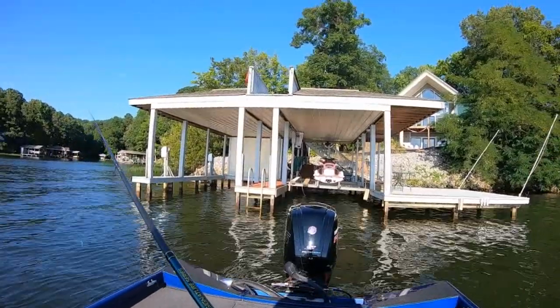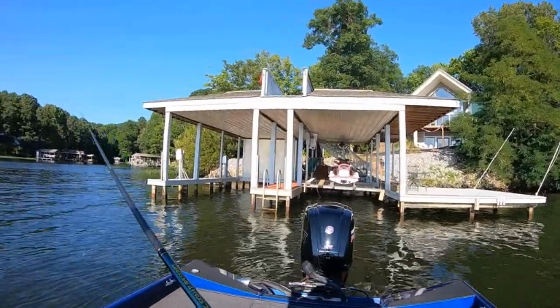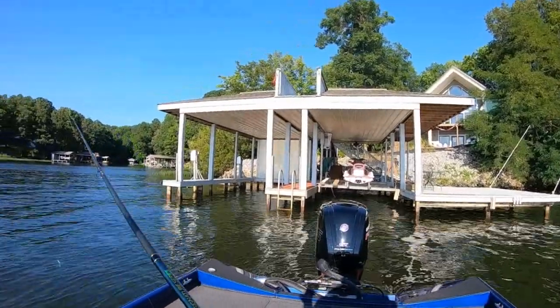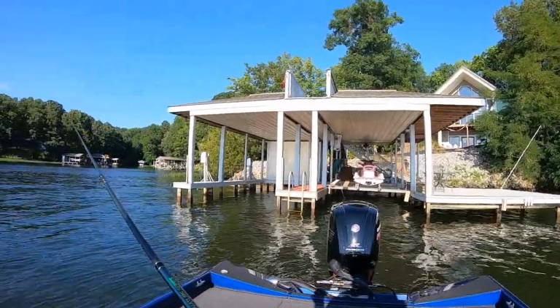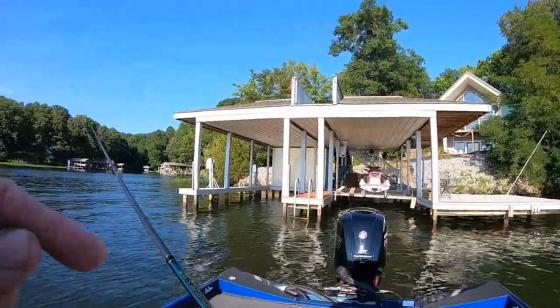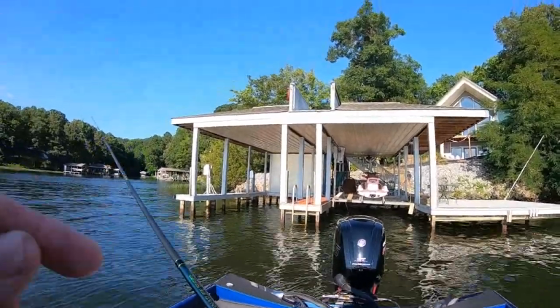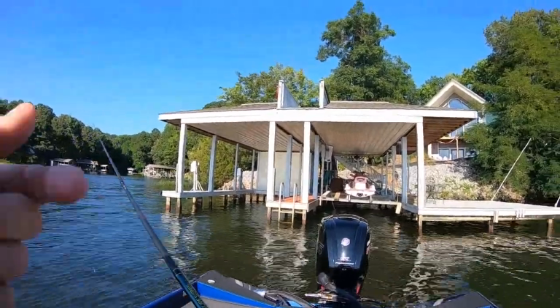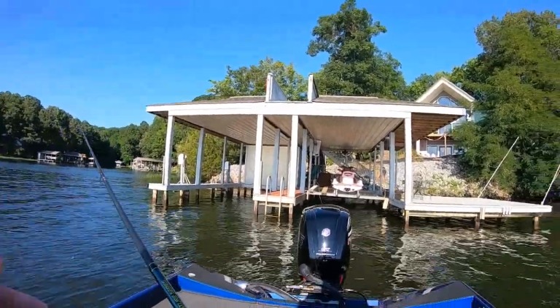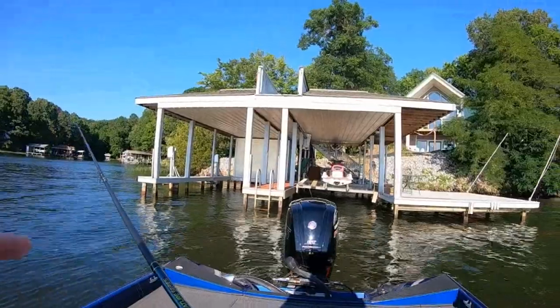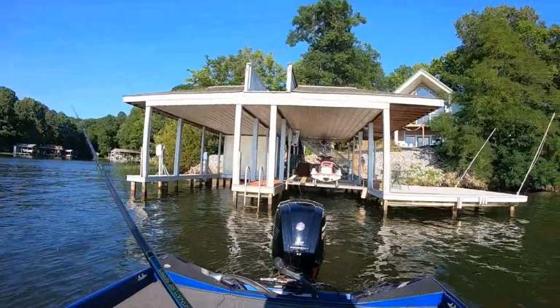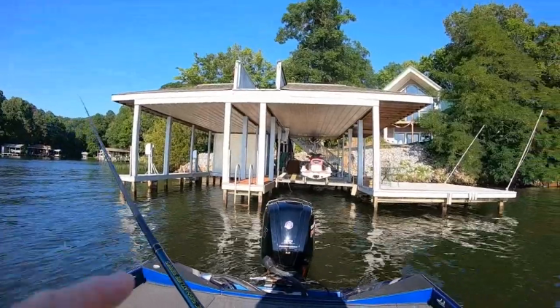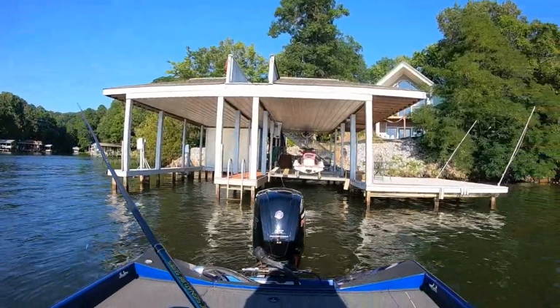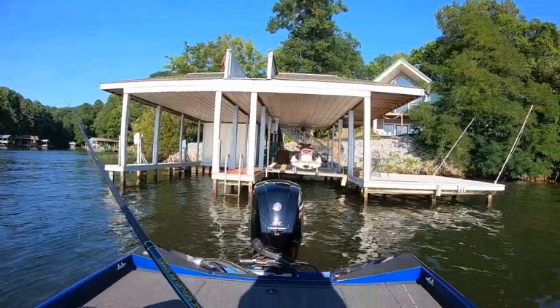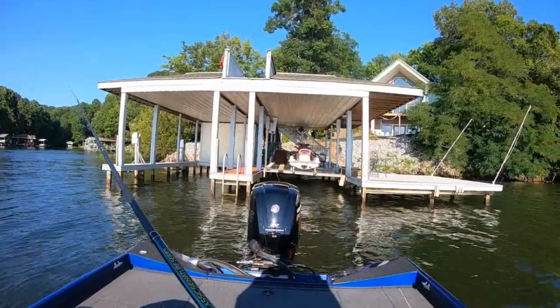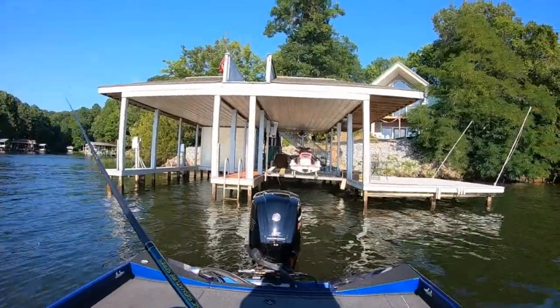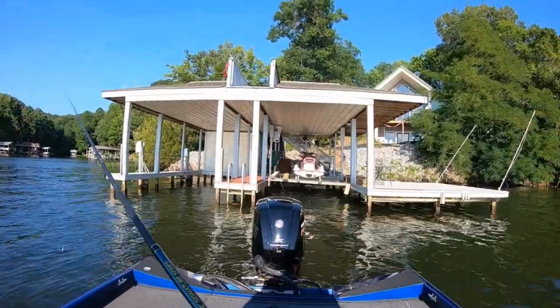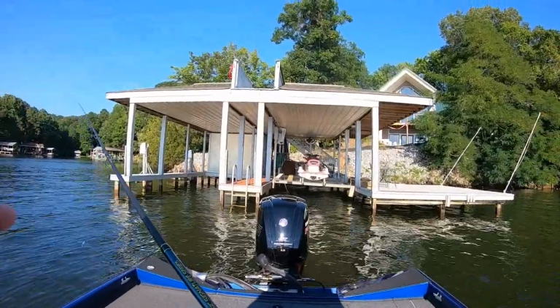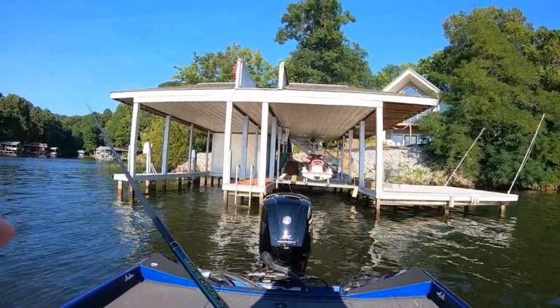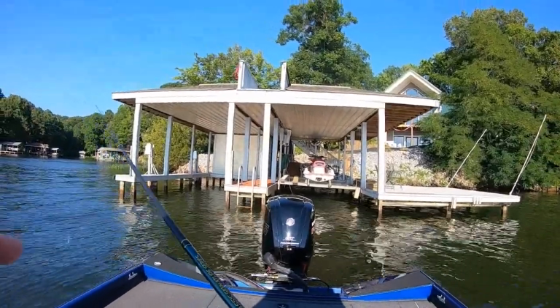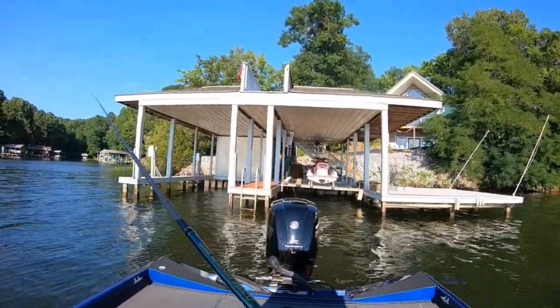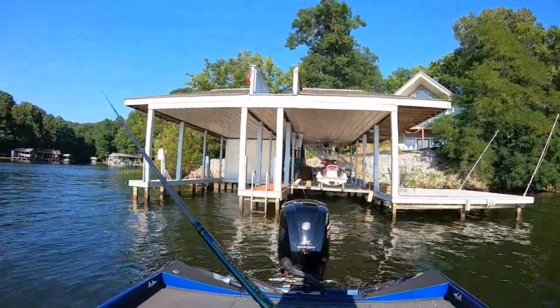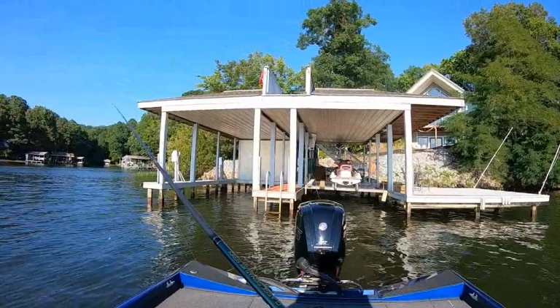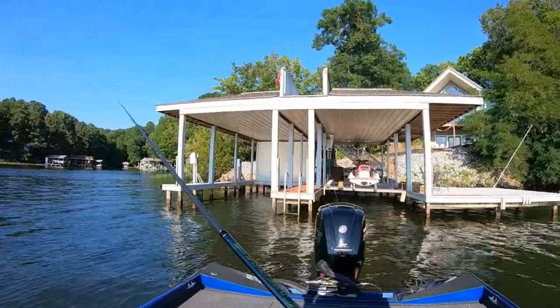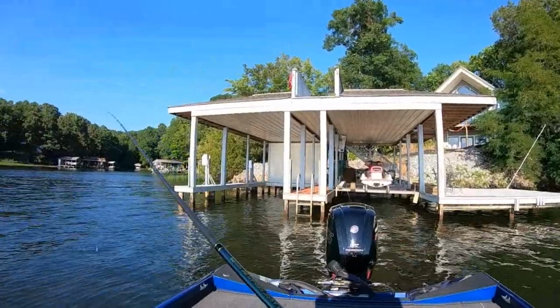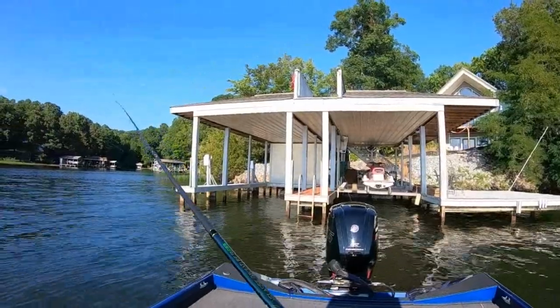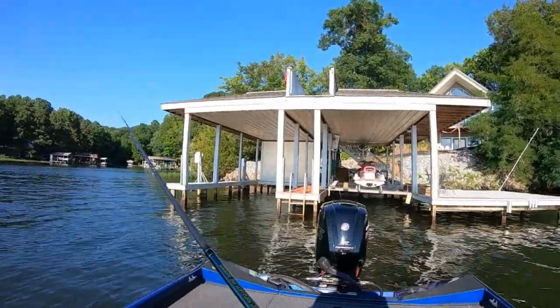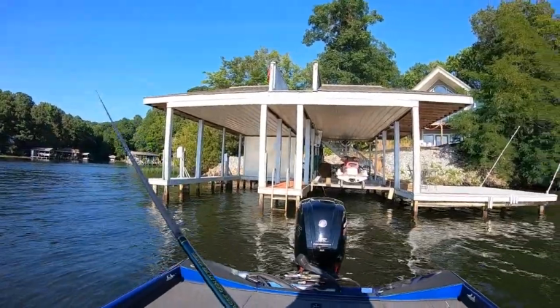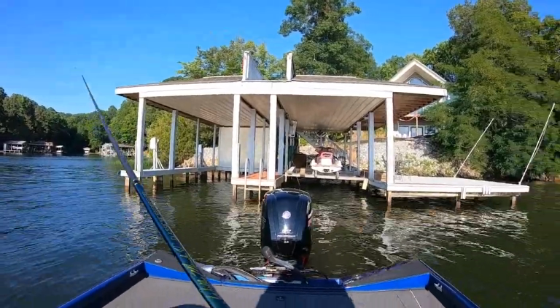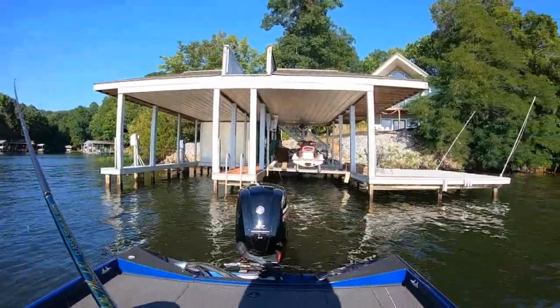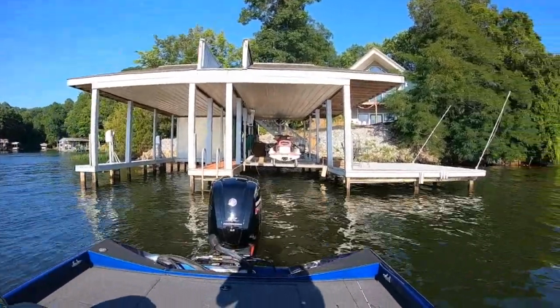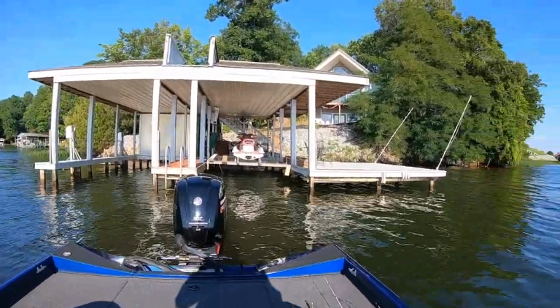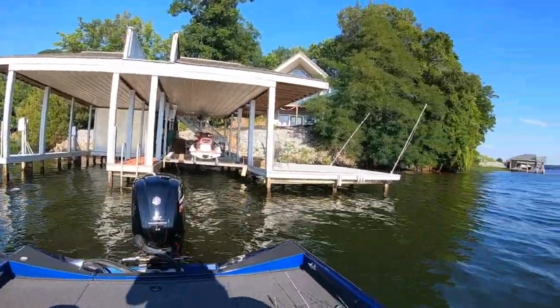The crappie on this lake — the majority of them, not all — could be some in two foot of water. But the ones I'm finding are in six to eight foot, suspended in six to eight foot over 15 to 20 foot of water.